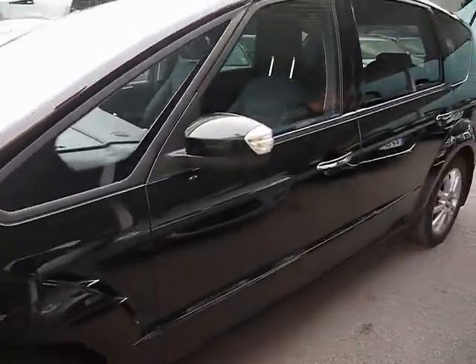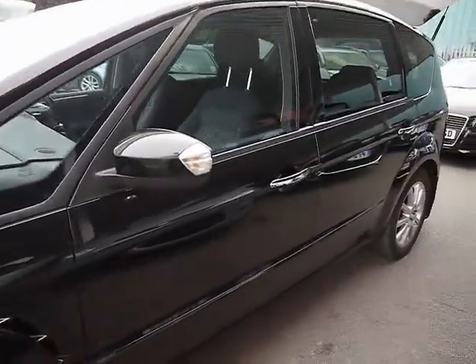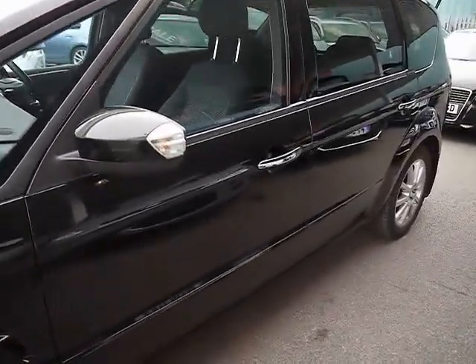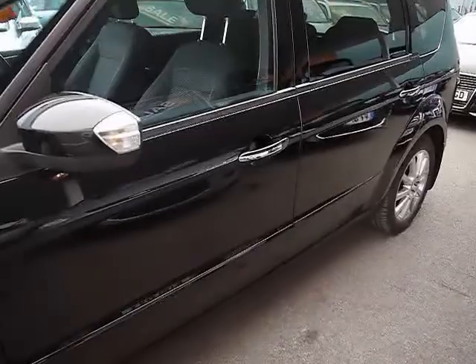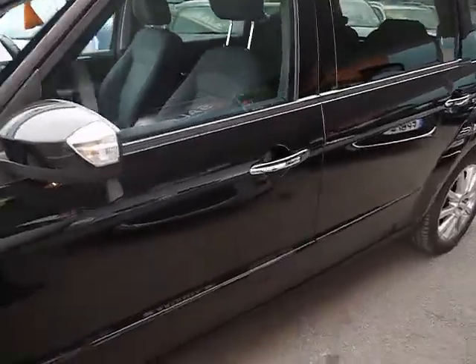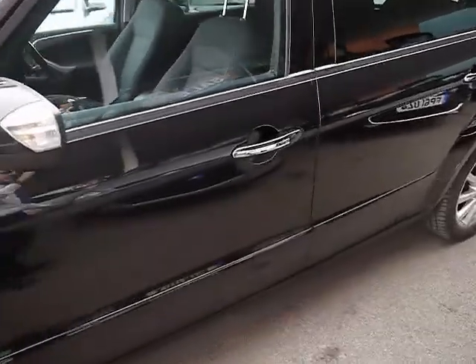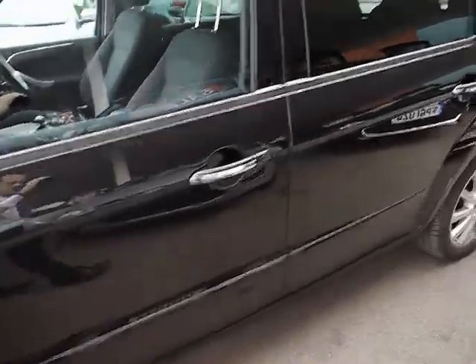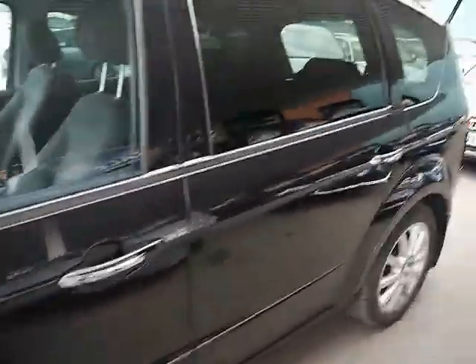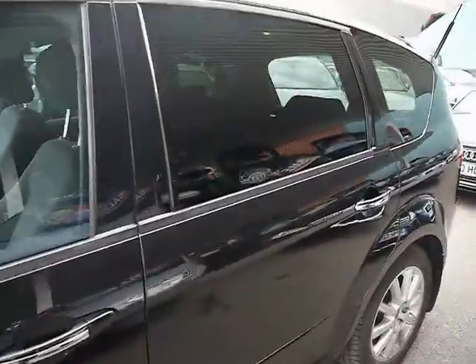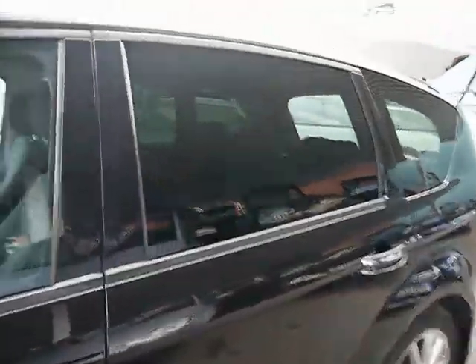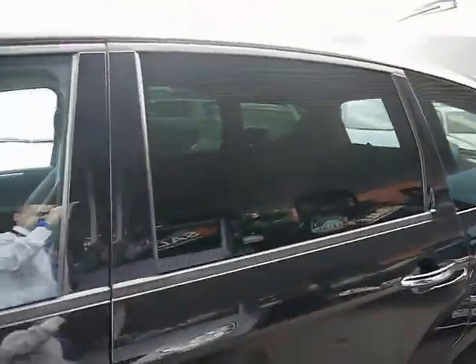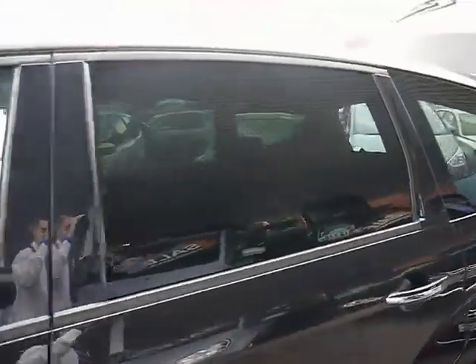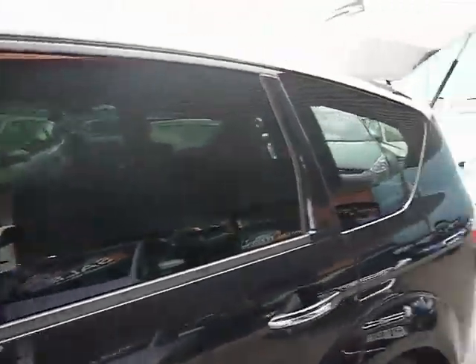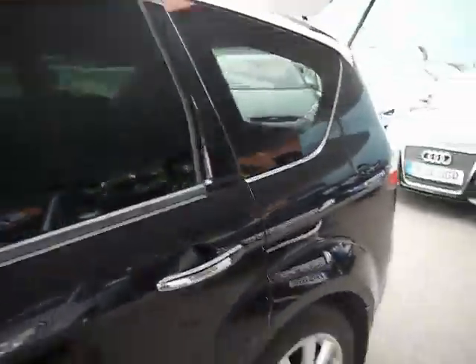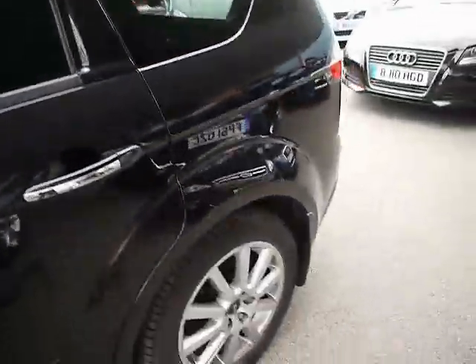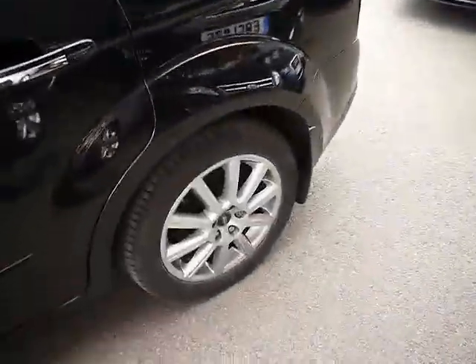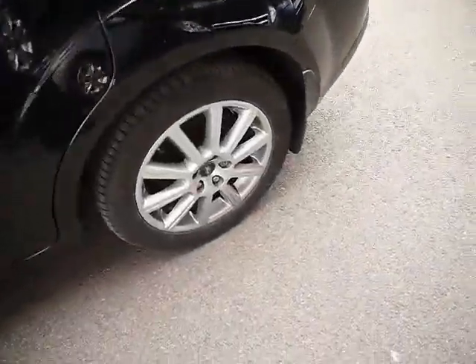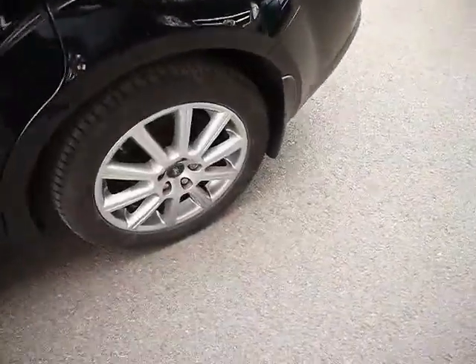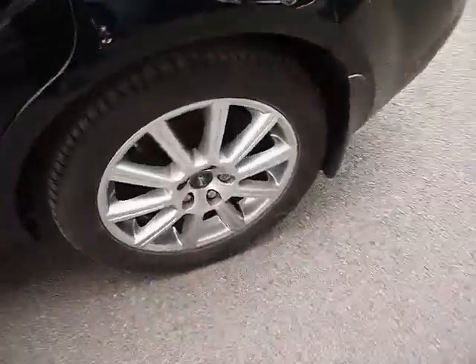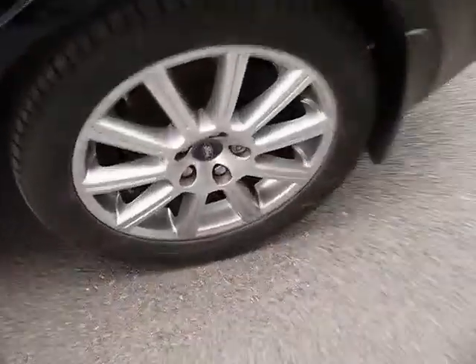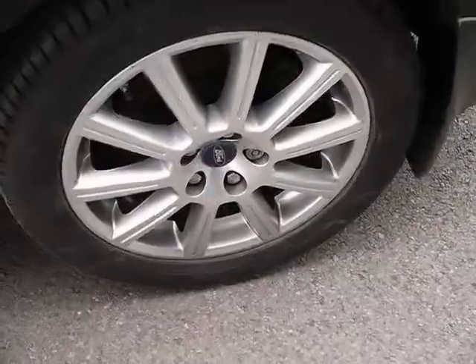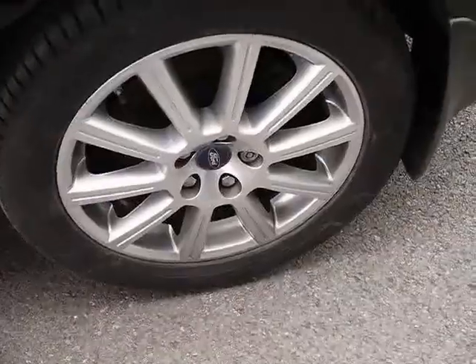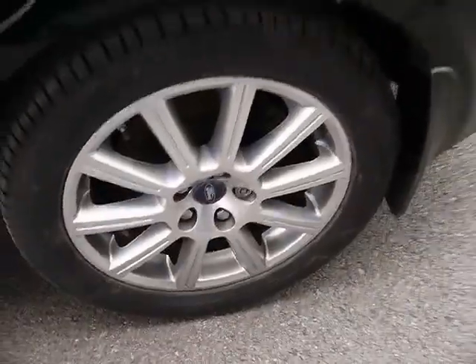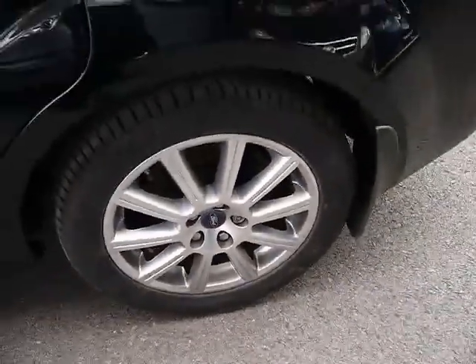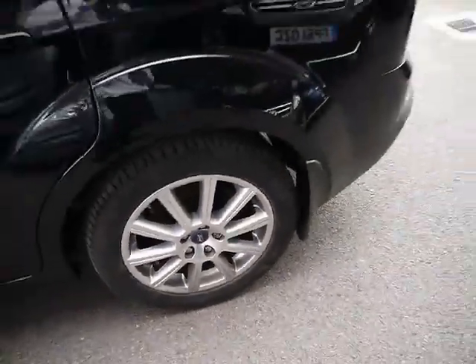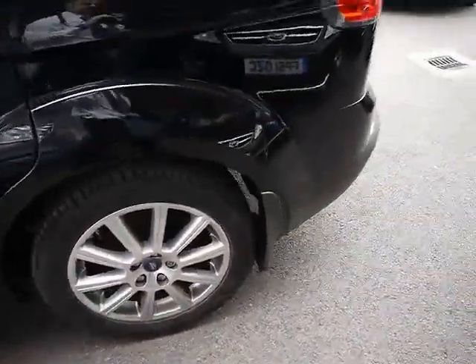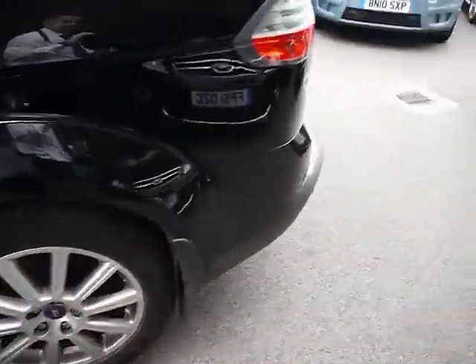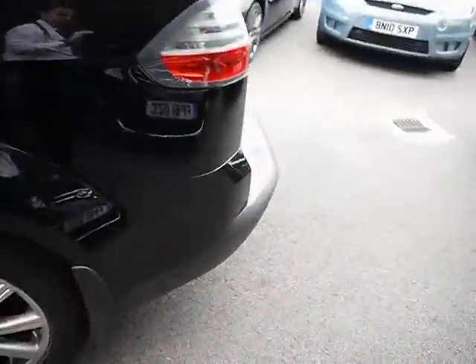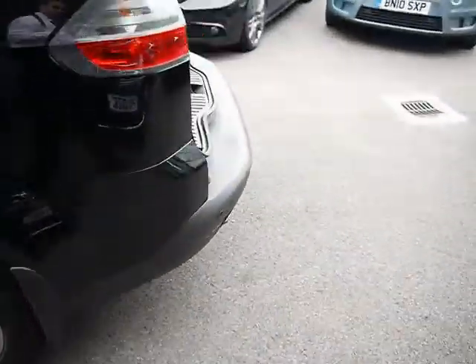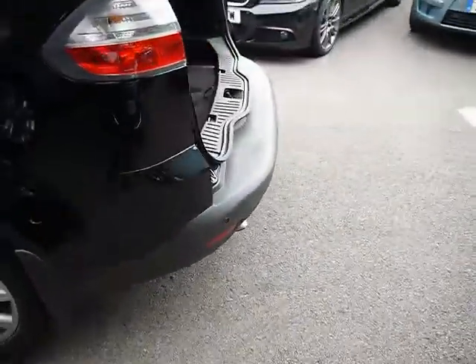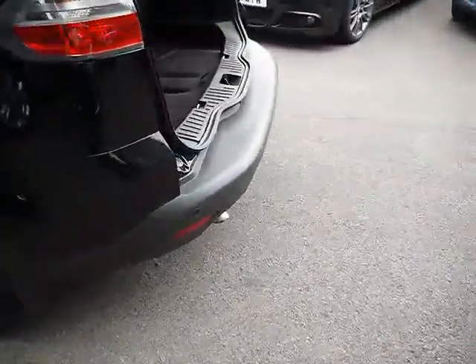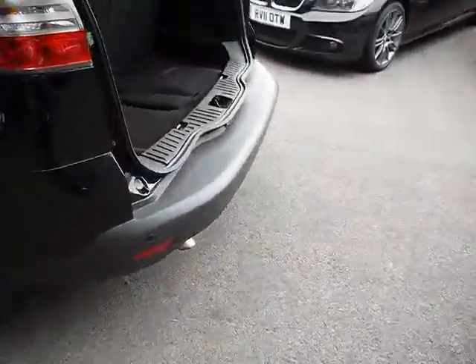Chrome detail on the handles and also rear privacy glass. All four of the alloys do show local signs of touching the kerbs. We also have rear parking sensors.